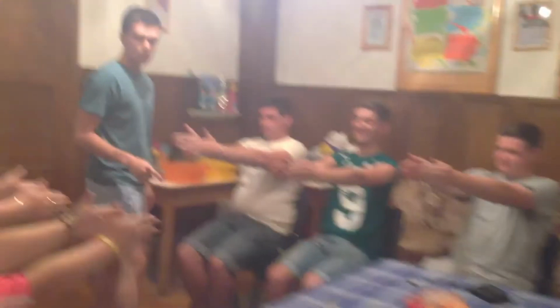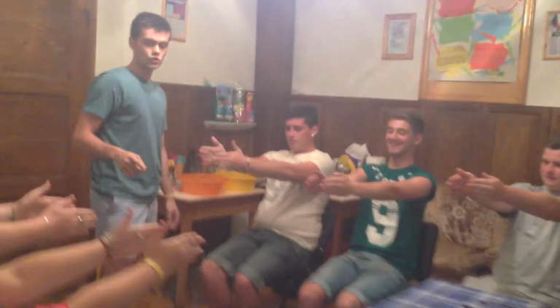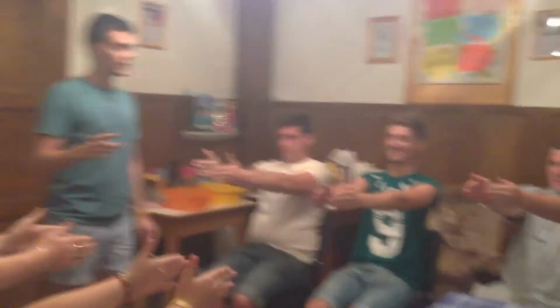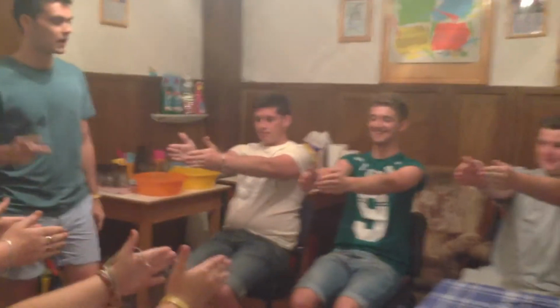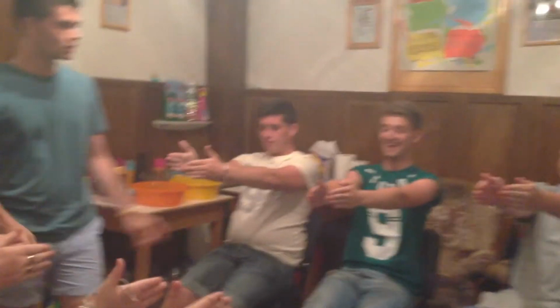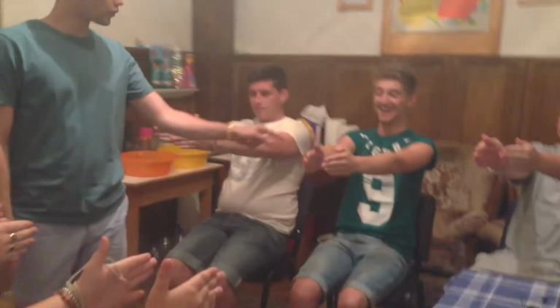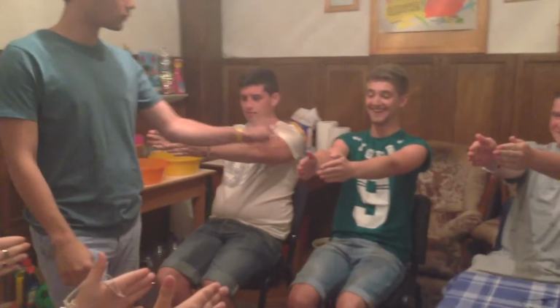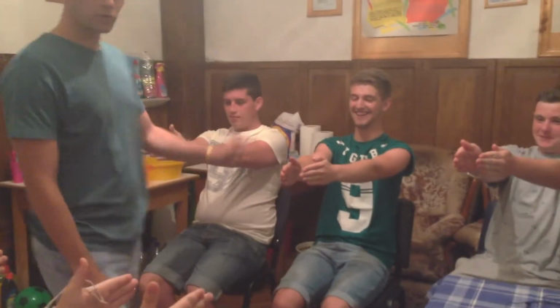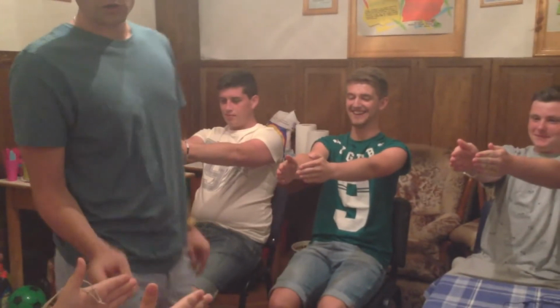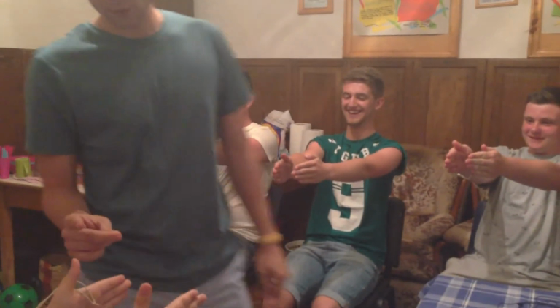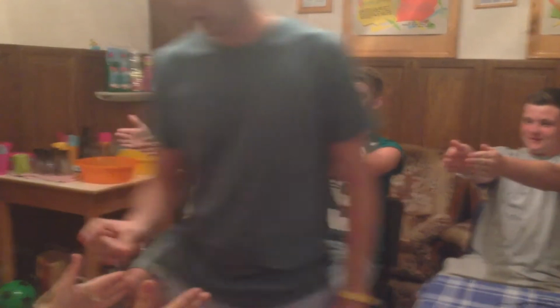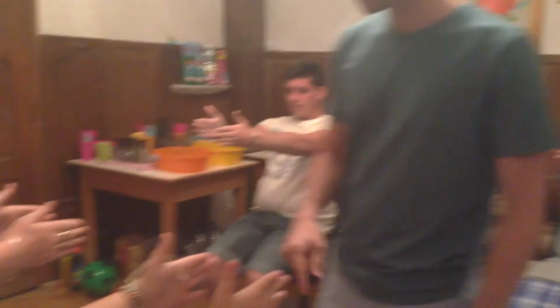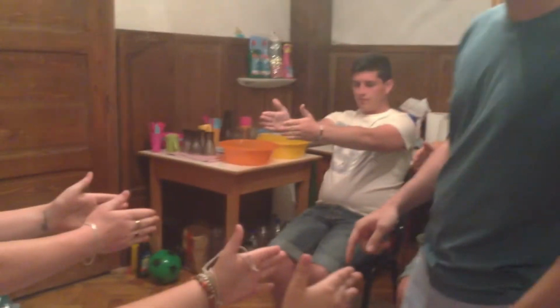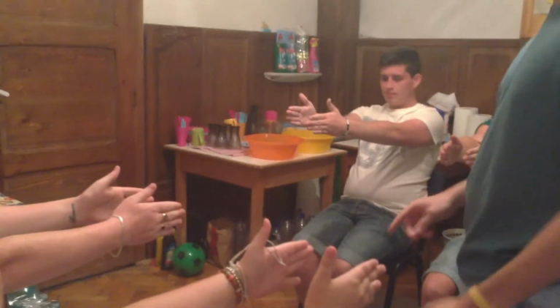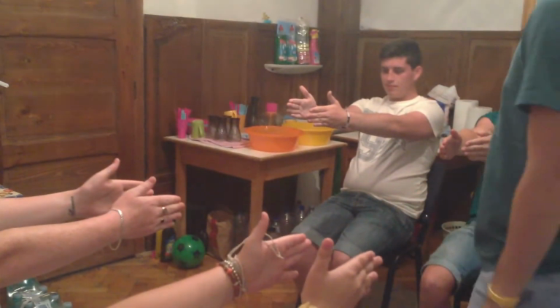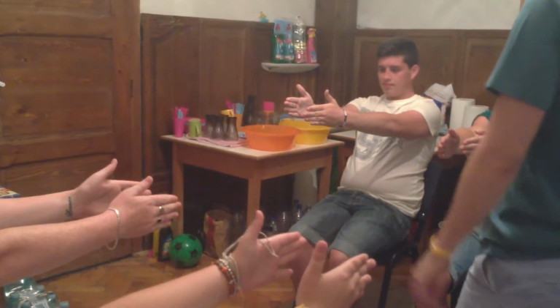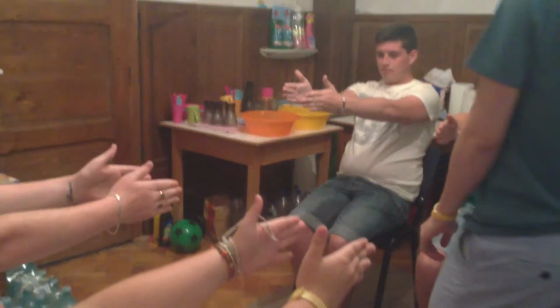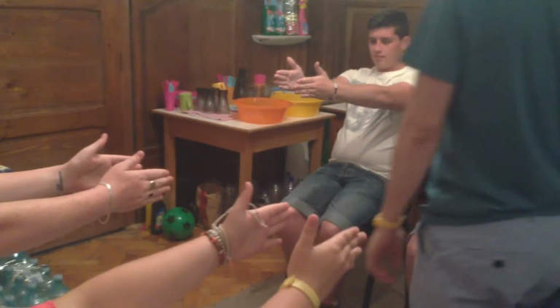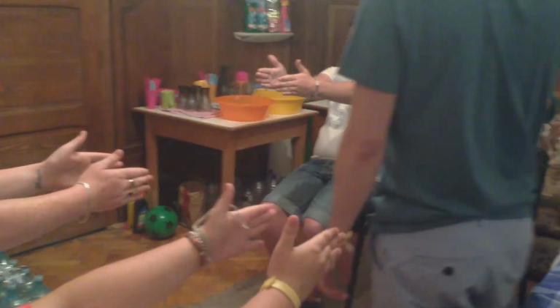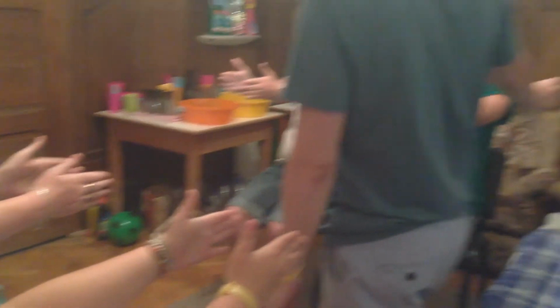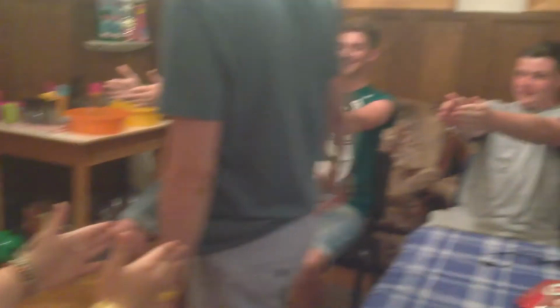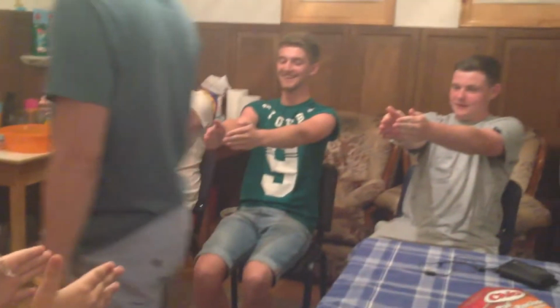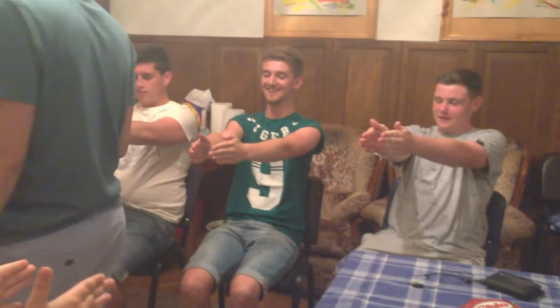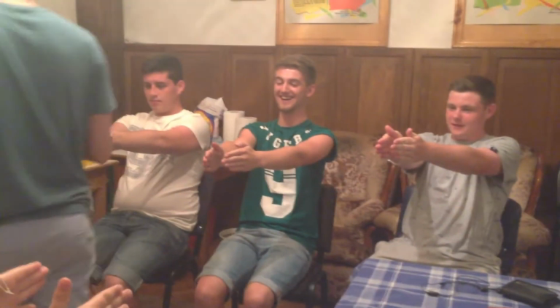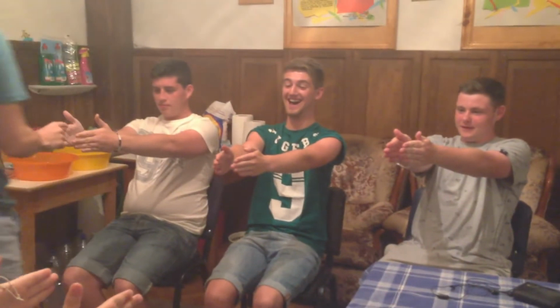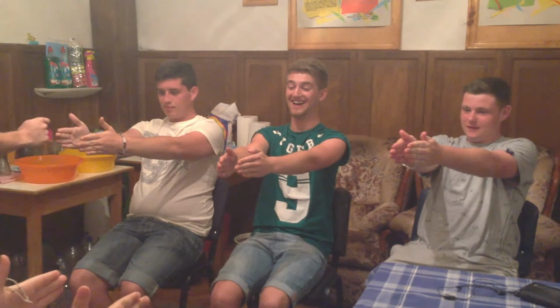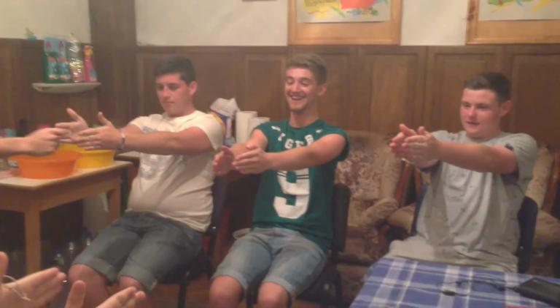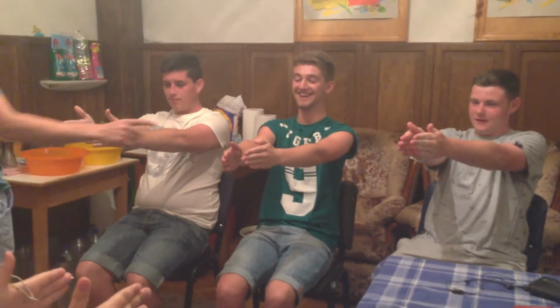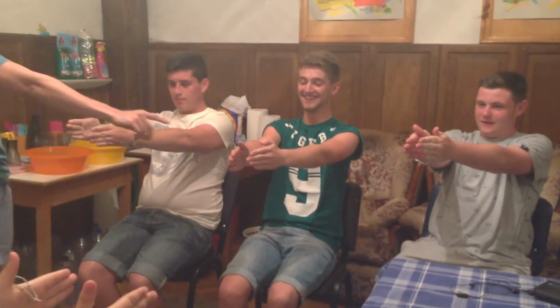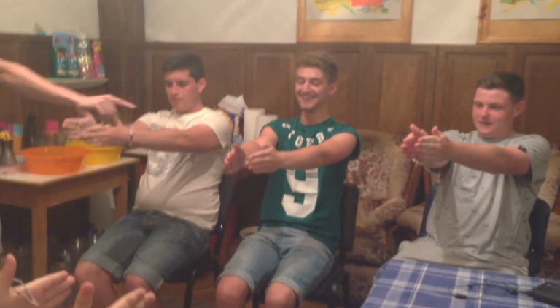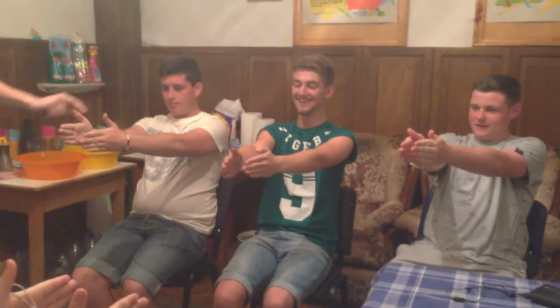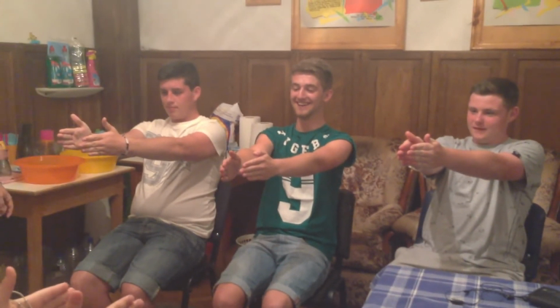Now, just feel those hands. There they go, they're going. Just let them go, just let them go. Every time I click my hands — there you go, John, keep pulling them. And the closer and closer they get, the stronger that pull keeps going.